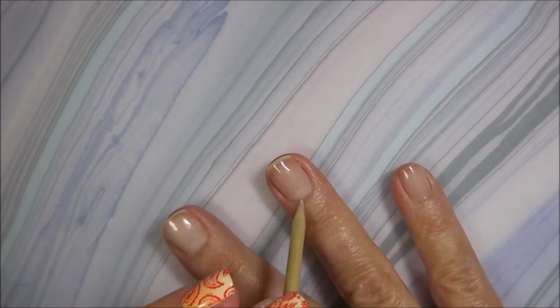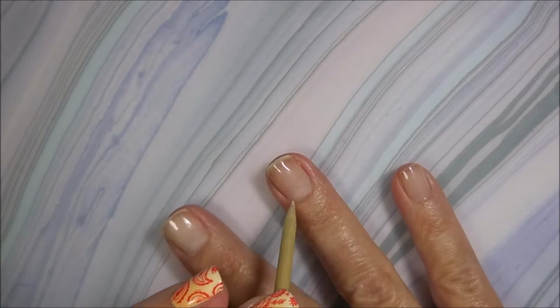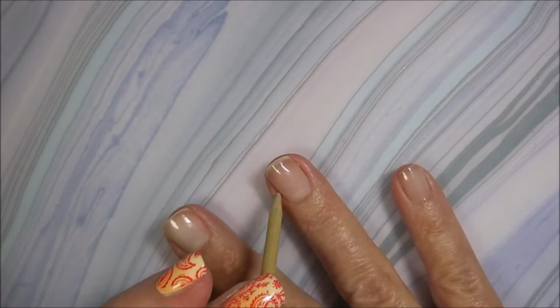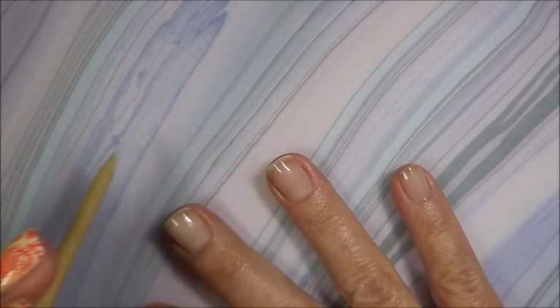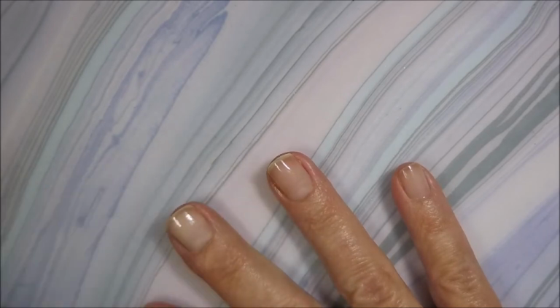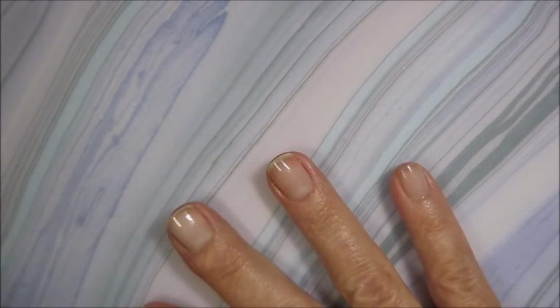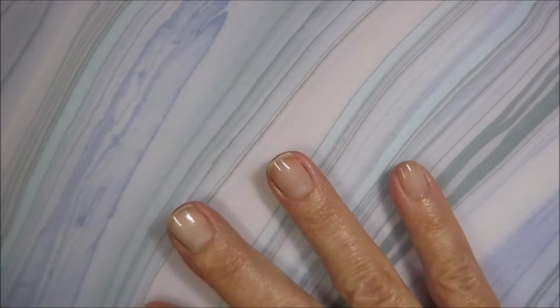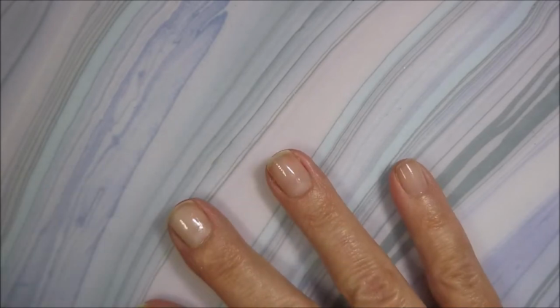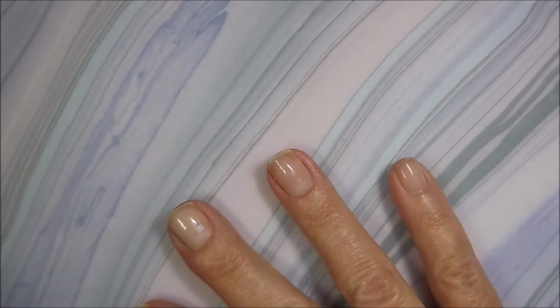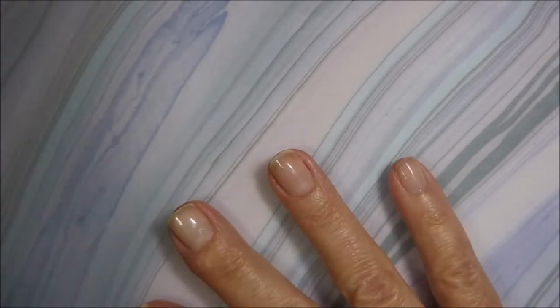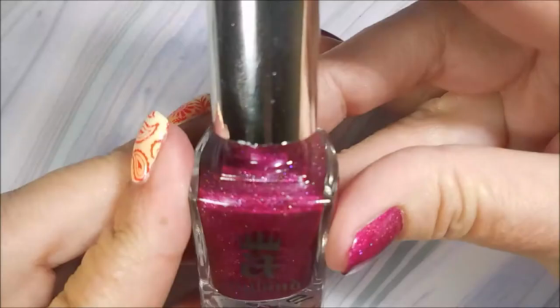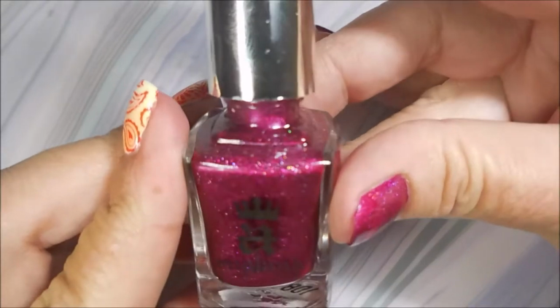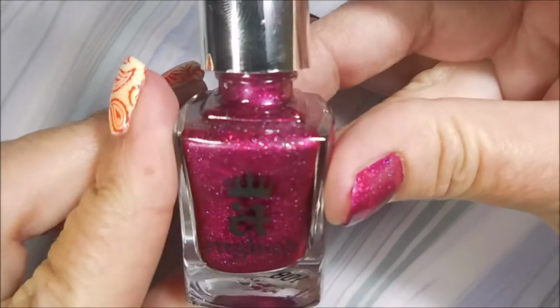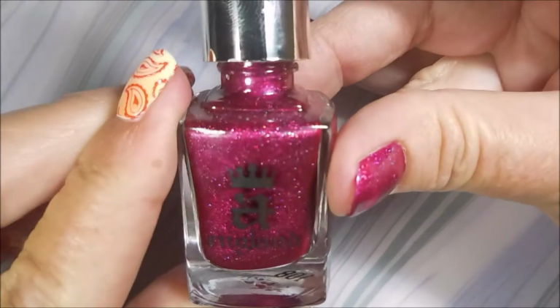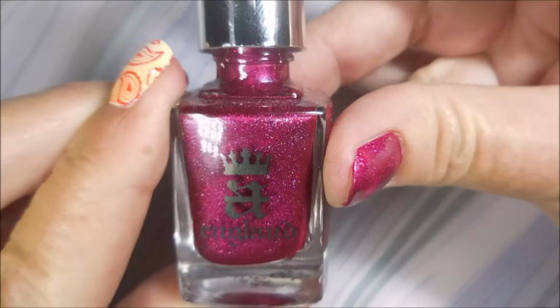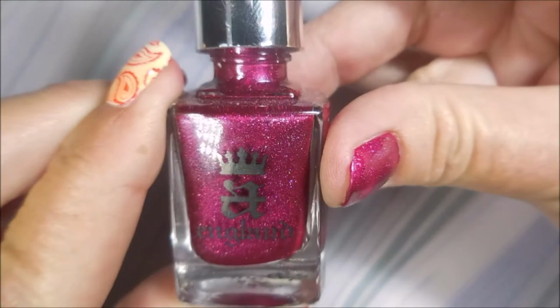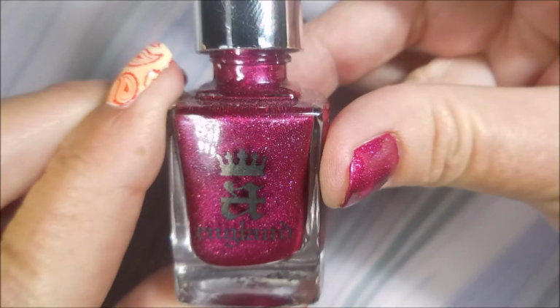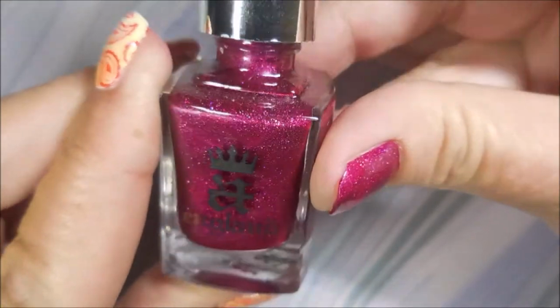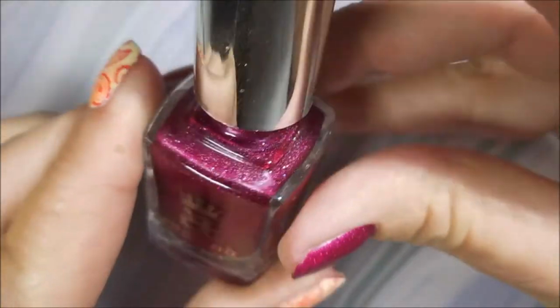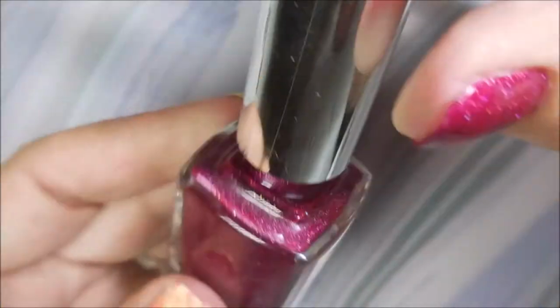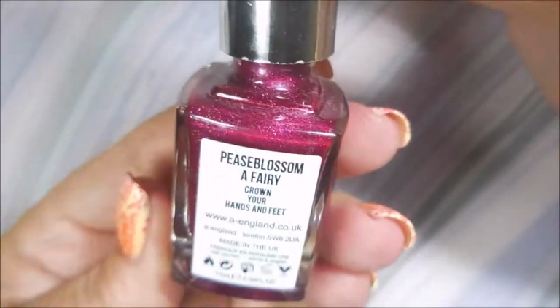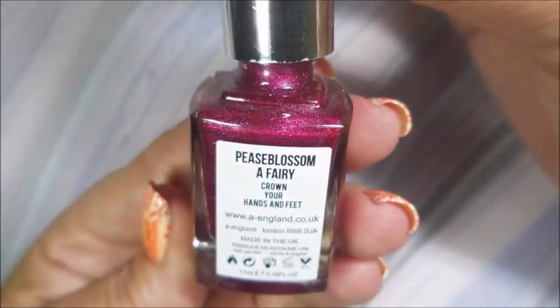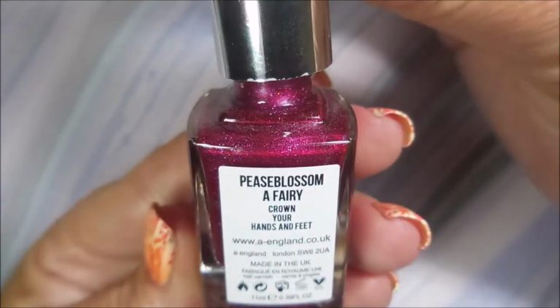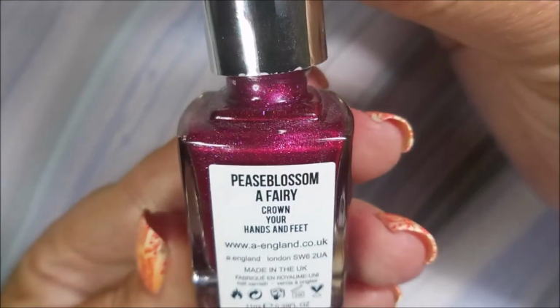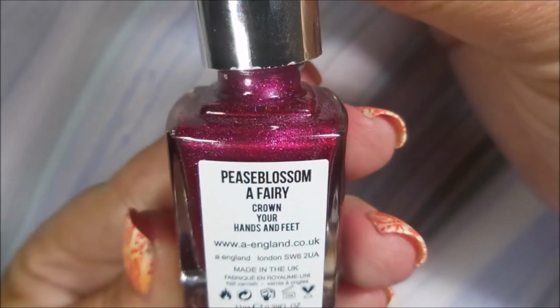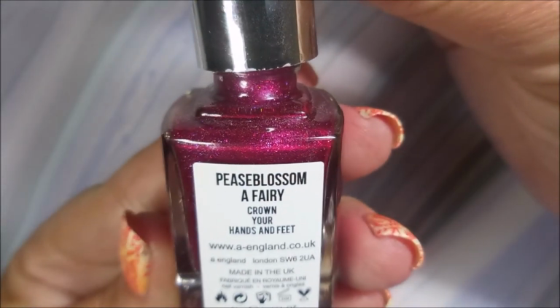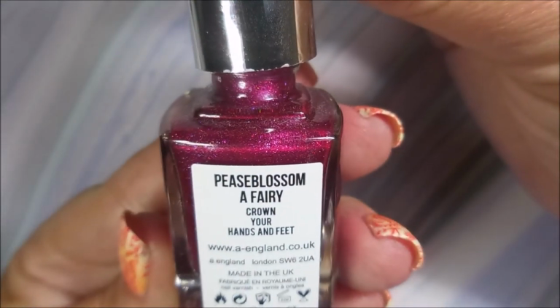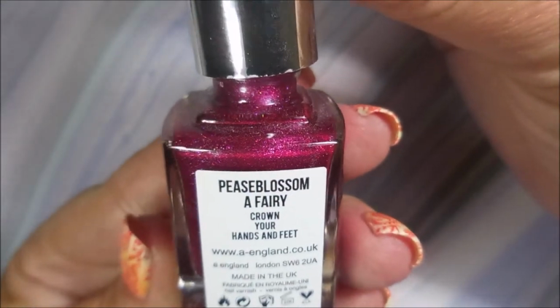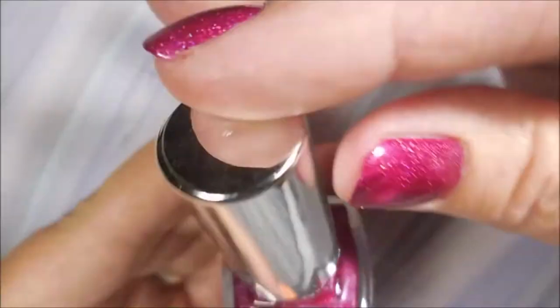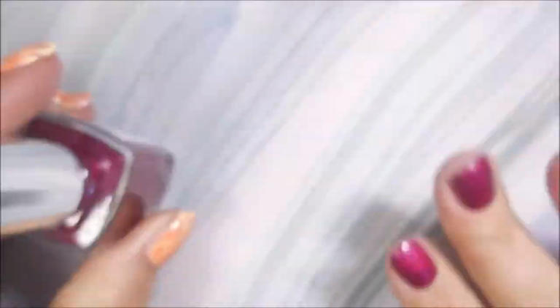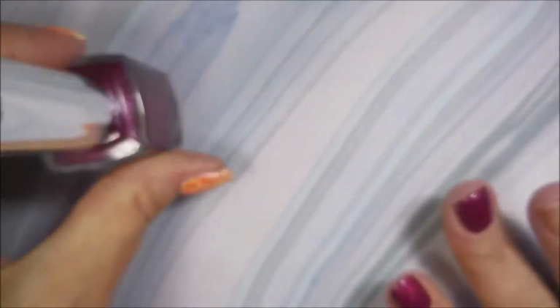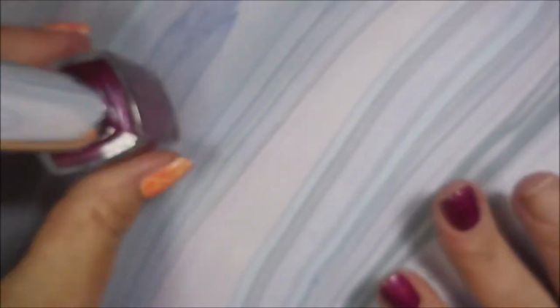I'm going to have to break Woody out here real quick because, even though they're short, I make a mess. And this is A. England's Peas Blossom a Fairy.